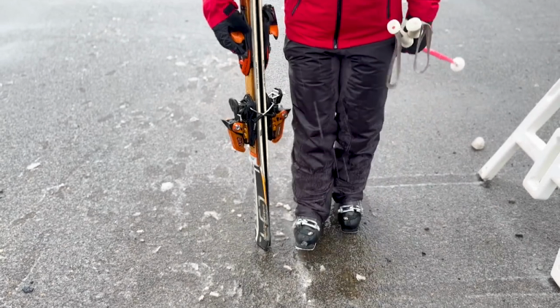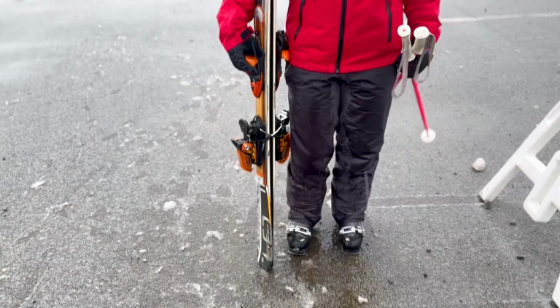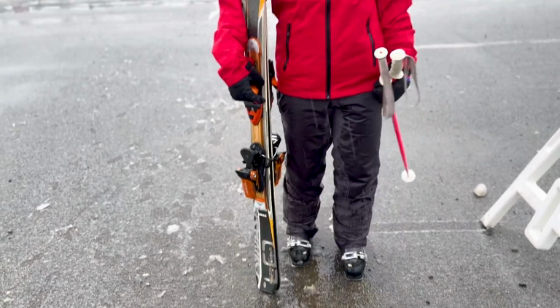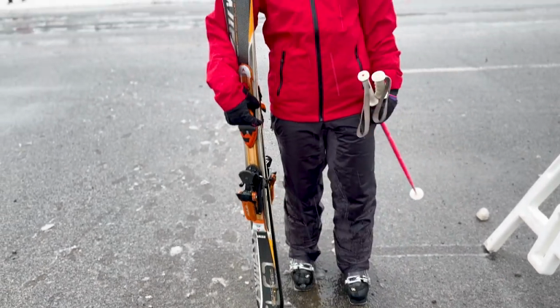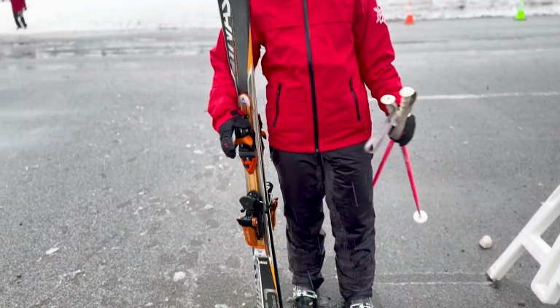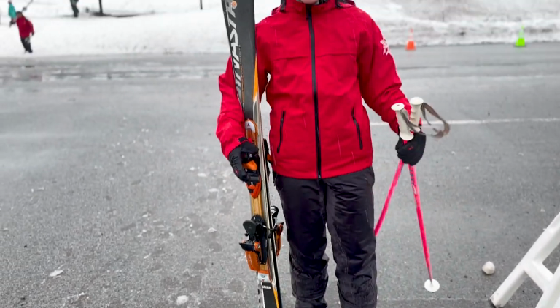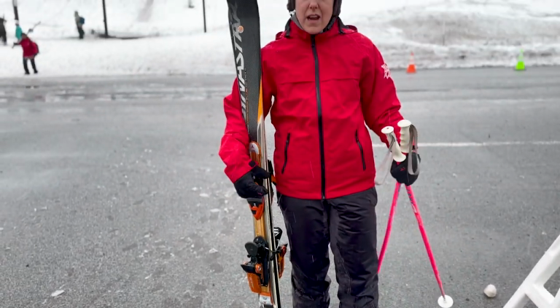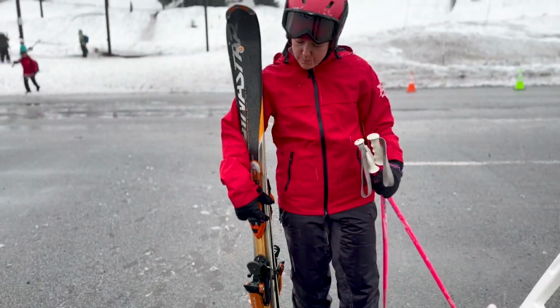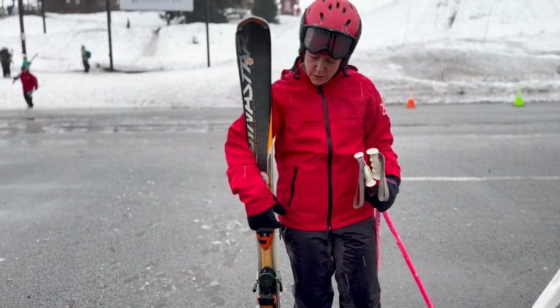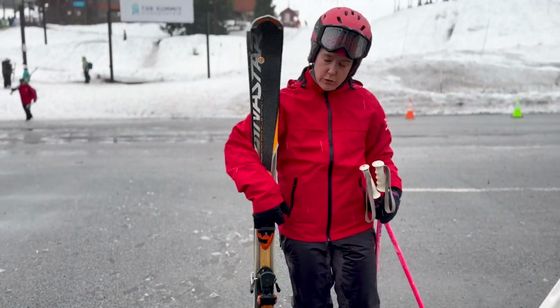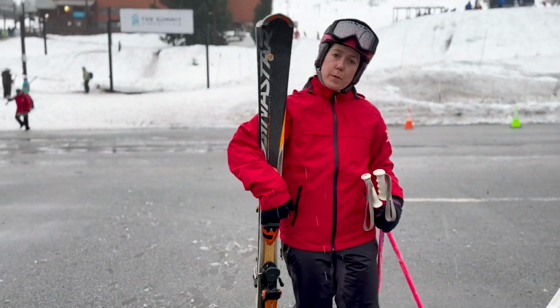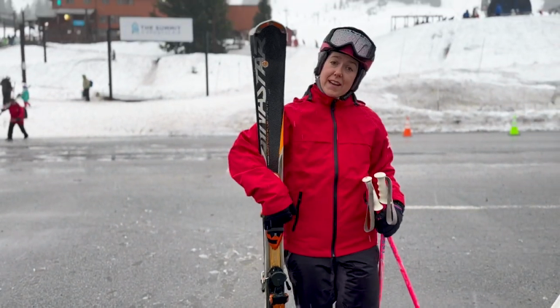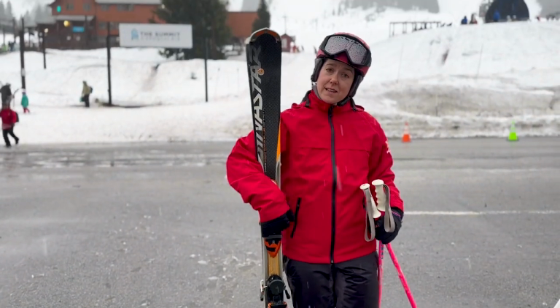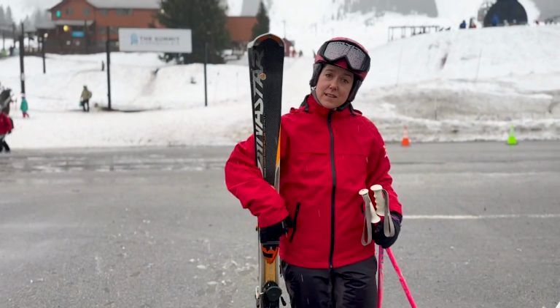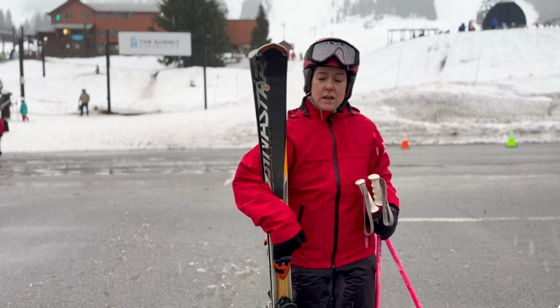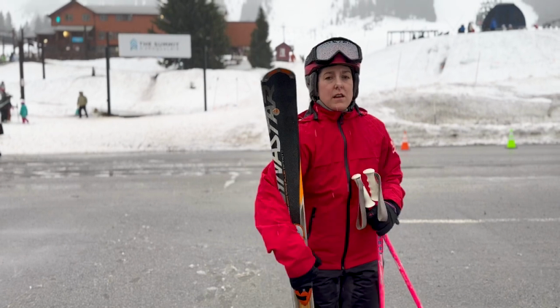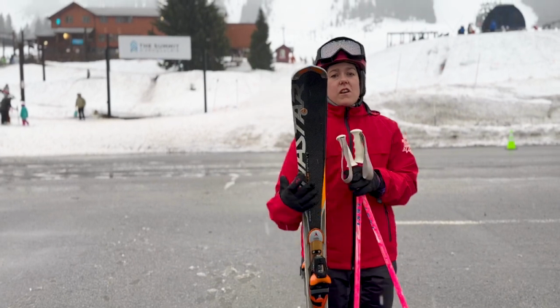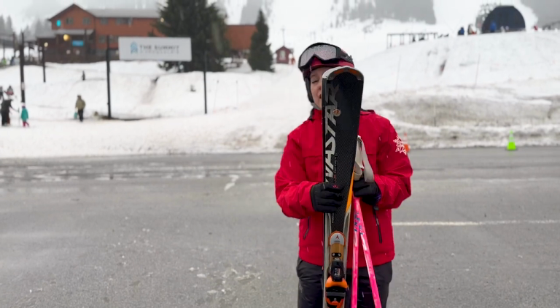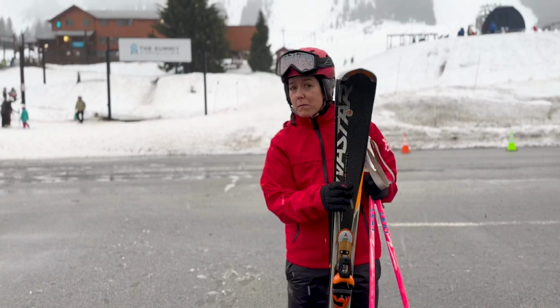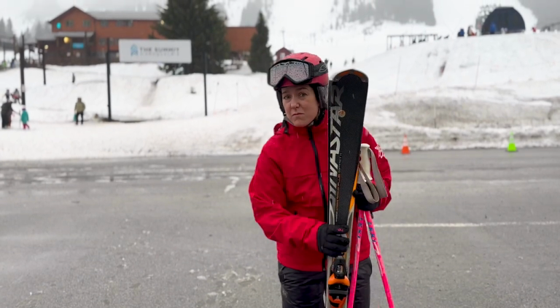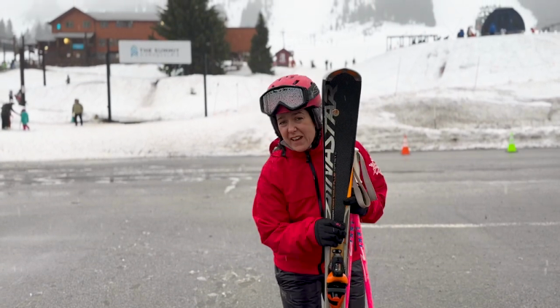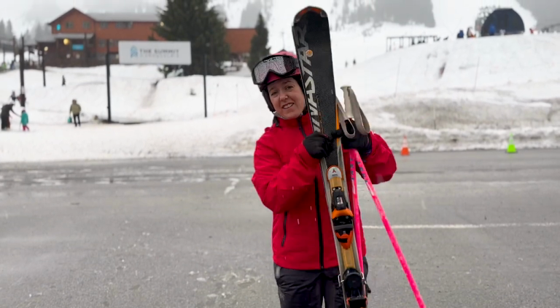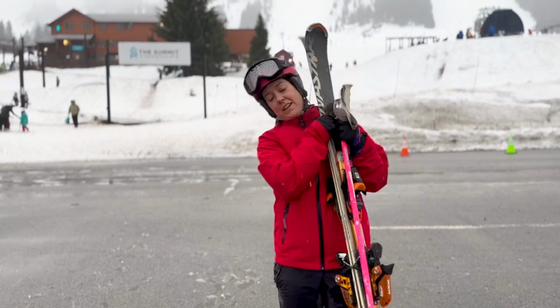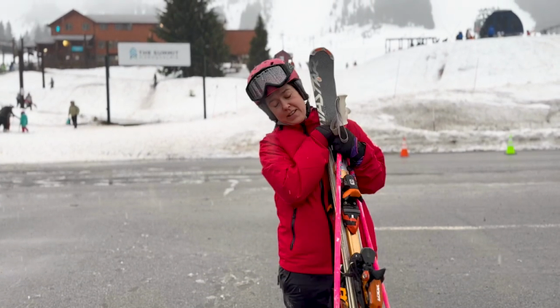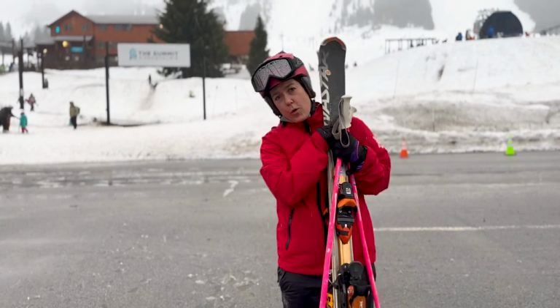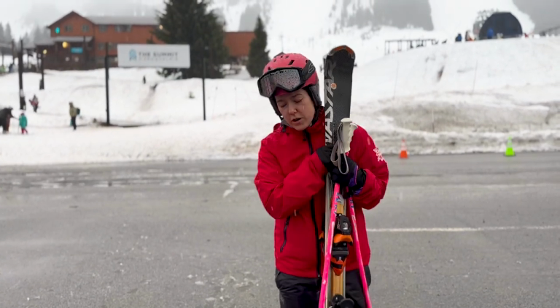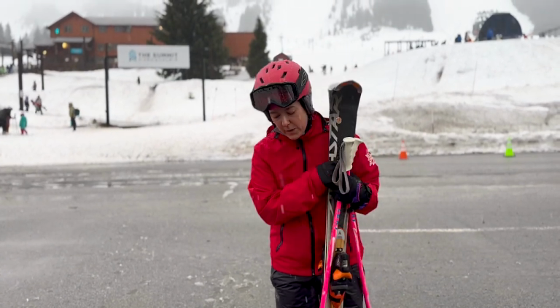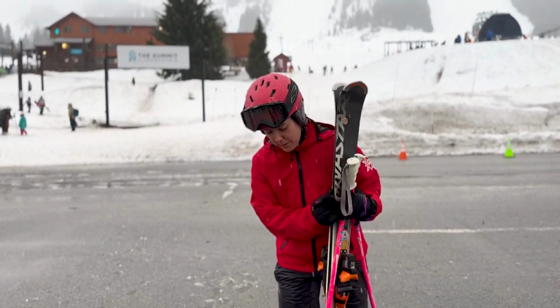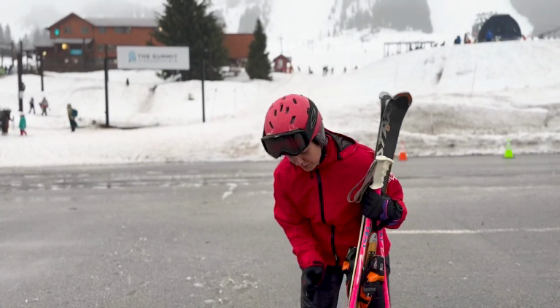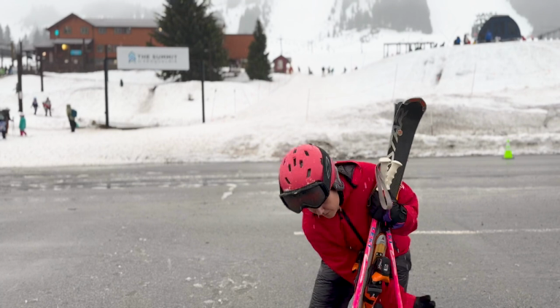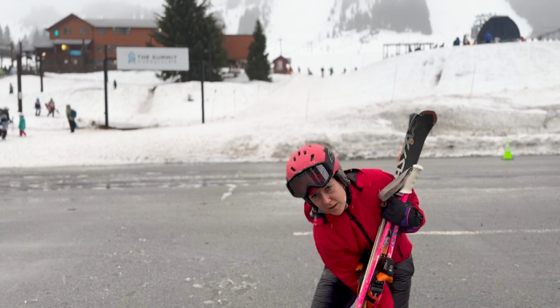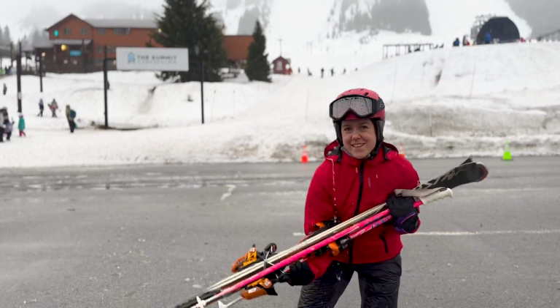If you've got skis, there are a few ways you can carry them. You can grab from the binding like this, you can pick them up and give them a big hug, or you can pick them up from below like this.